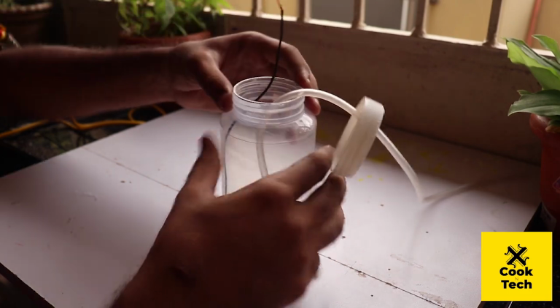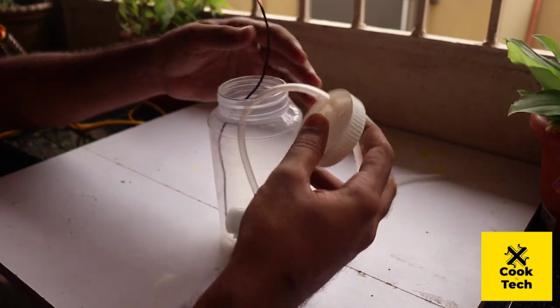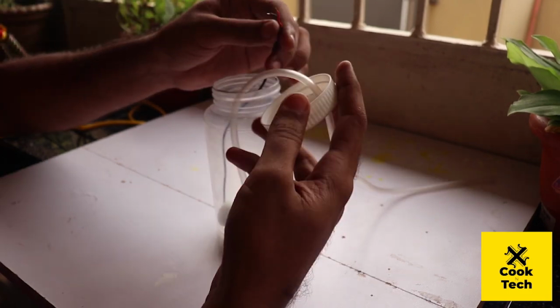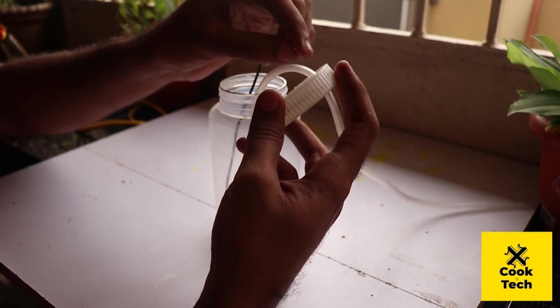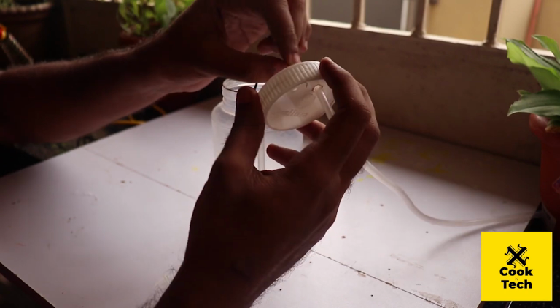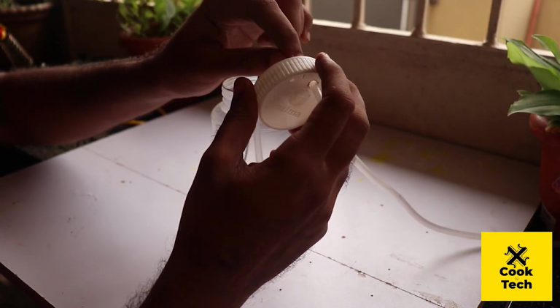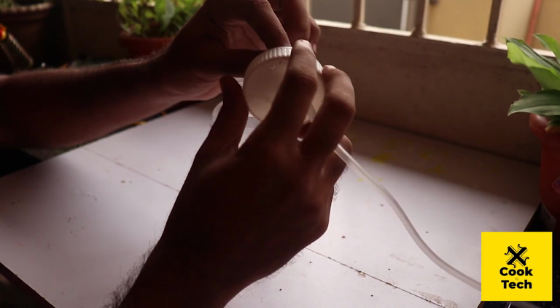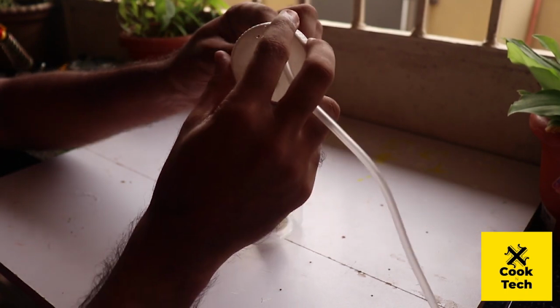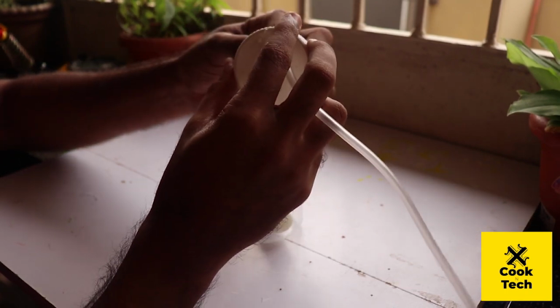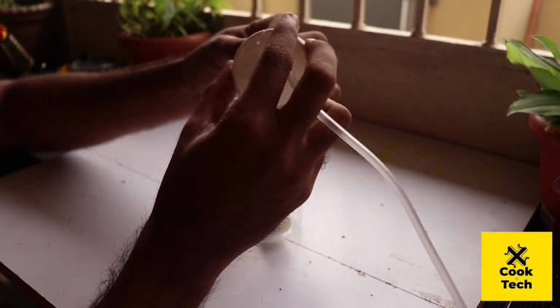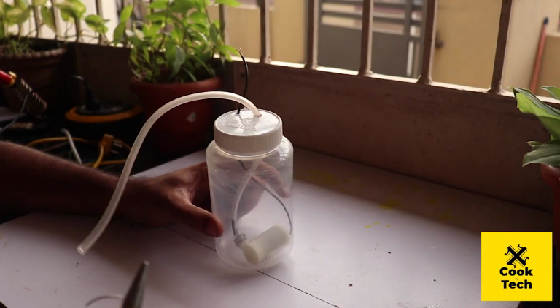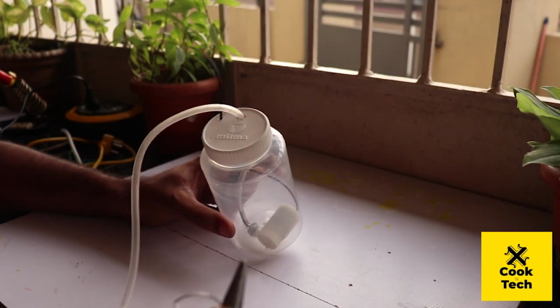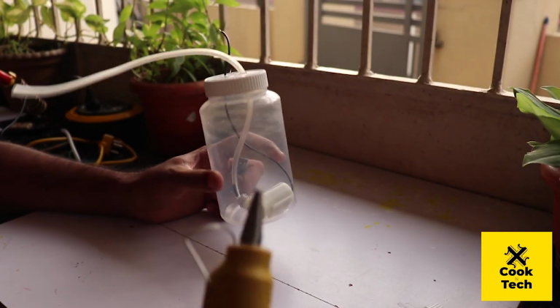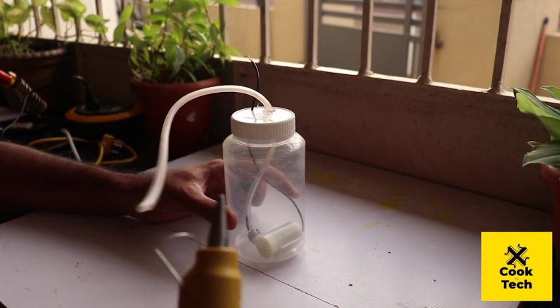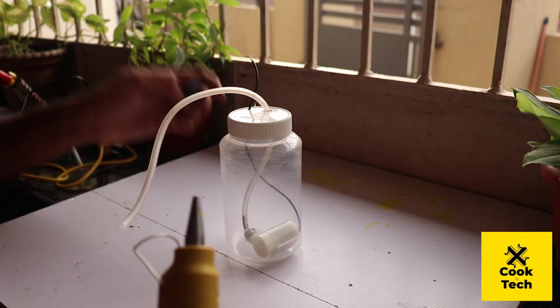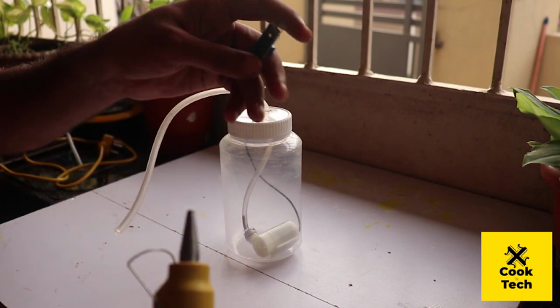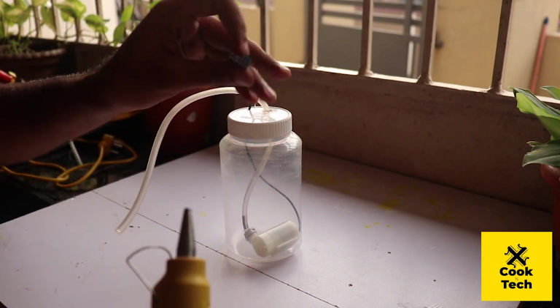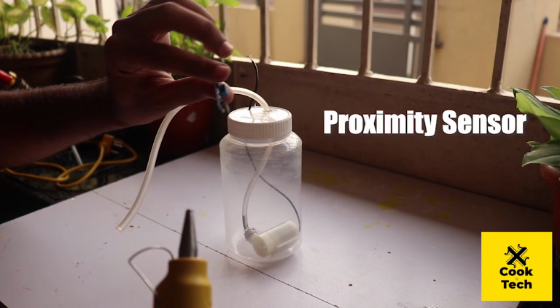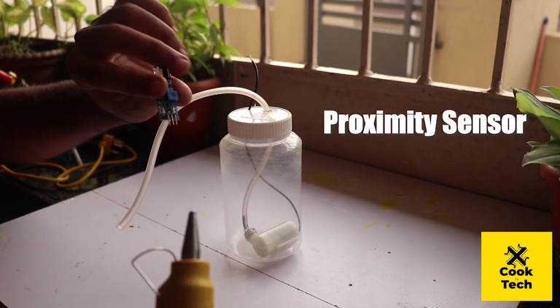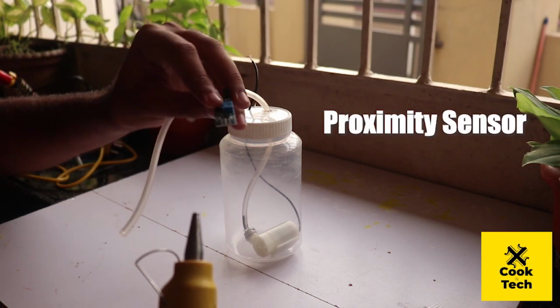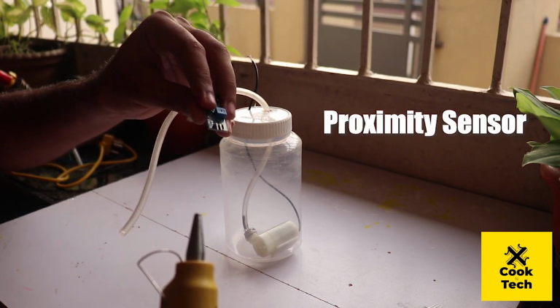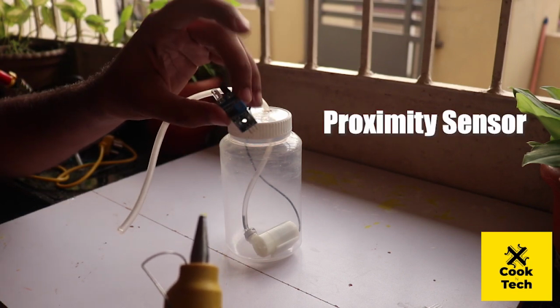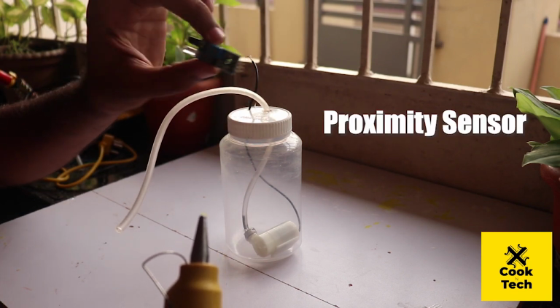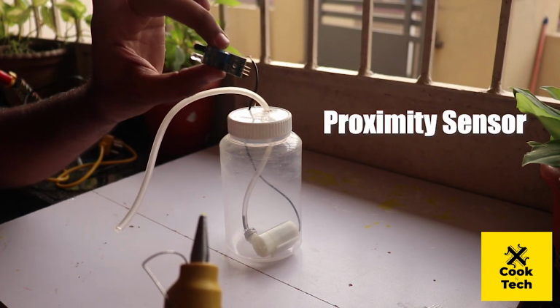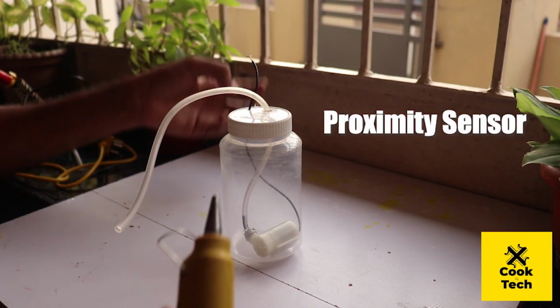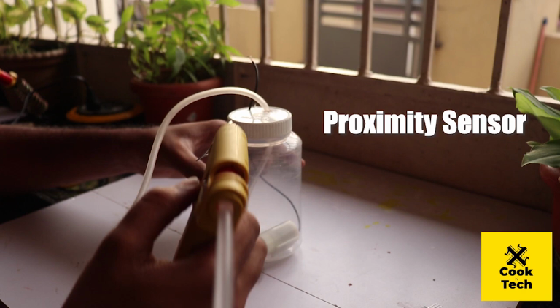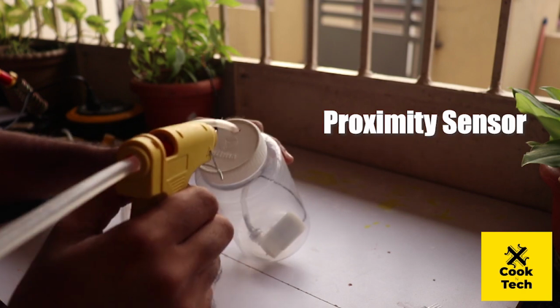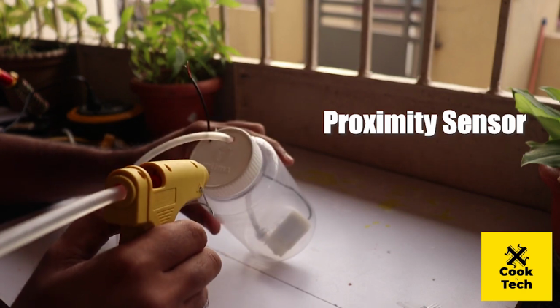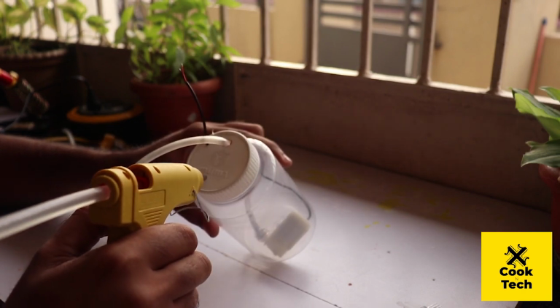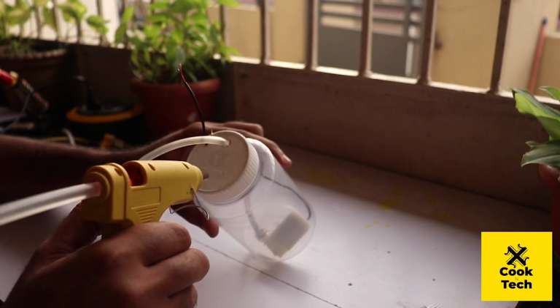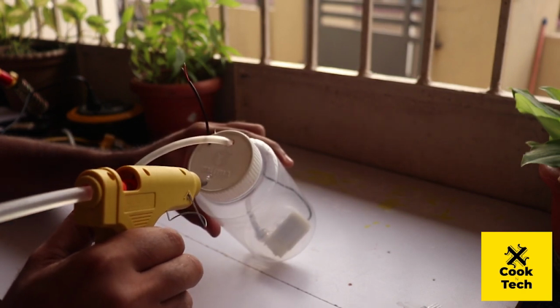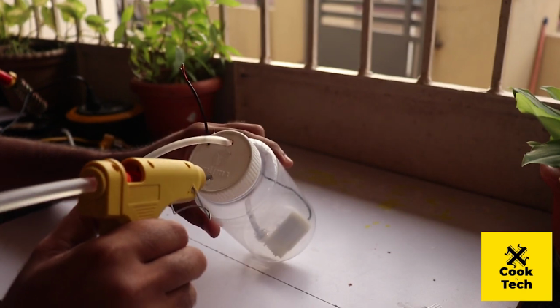Now we have to connect the E wire. Now we have to attach the proximity sensor.